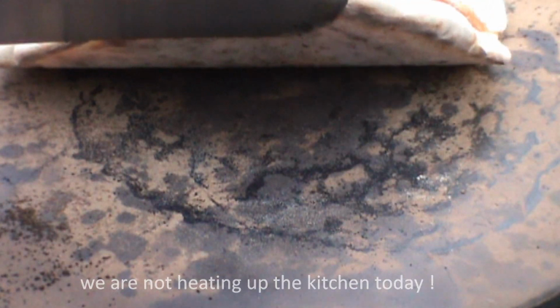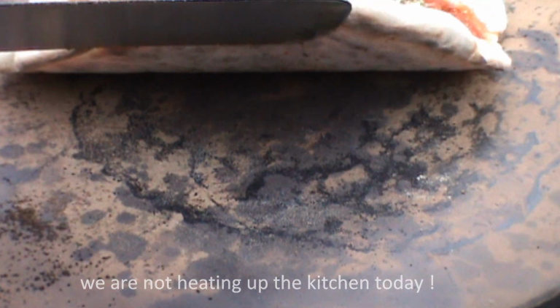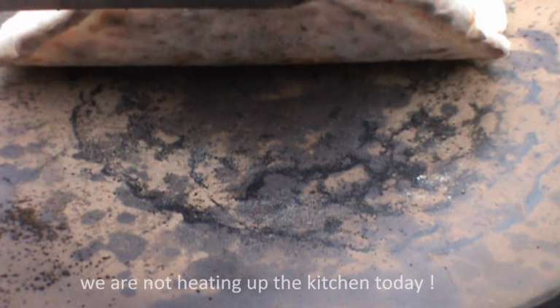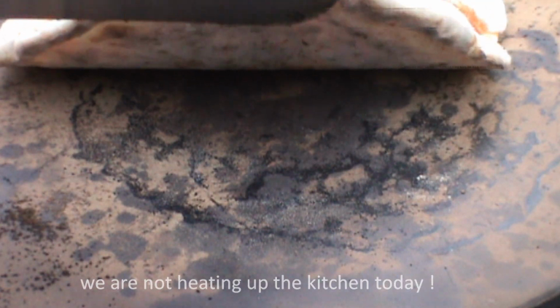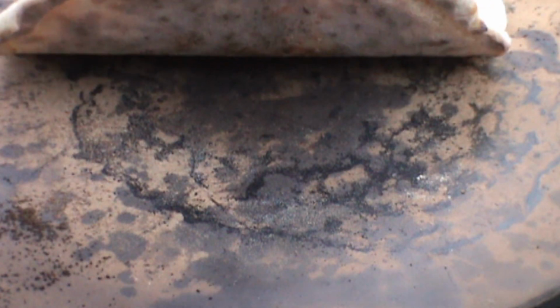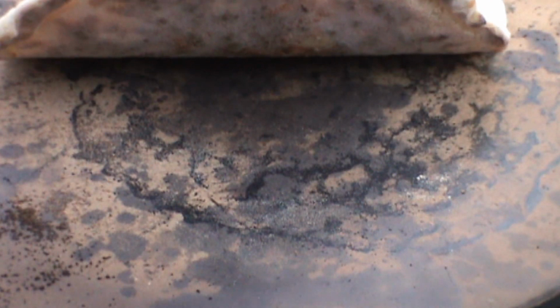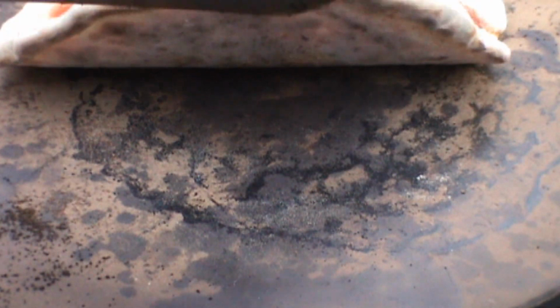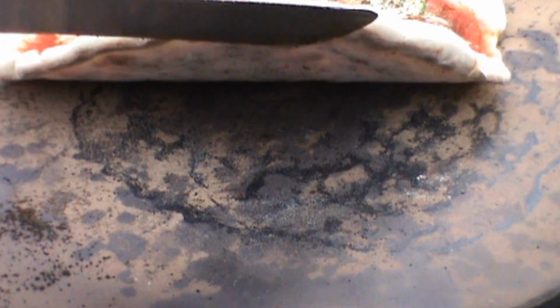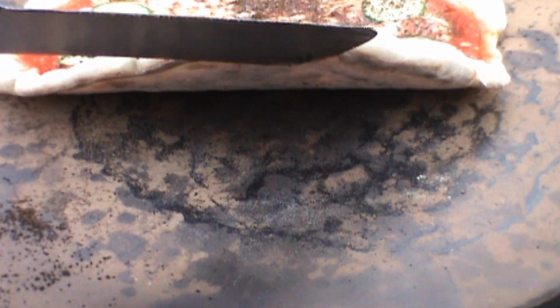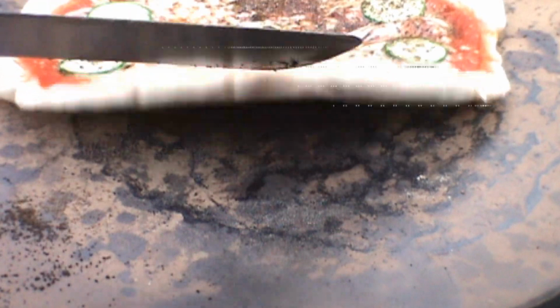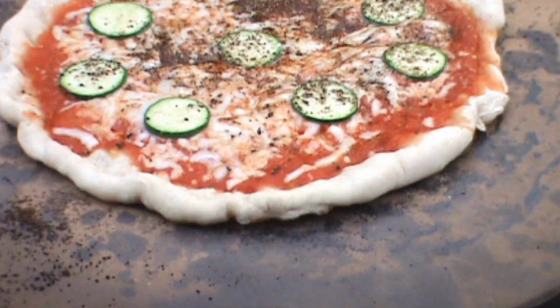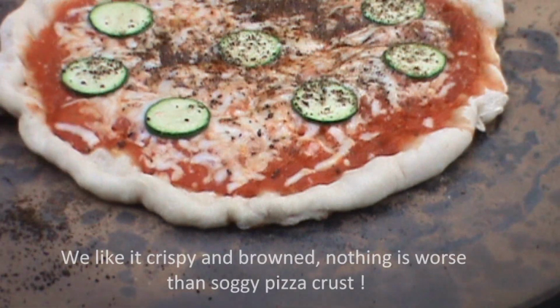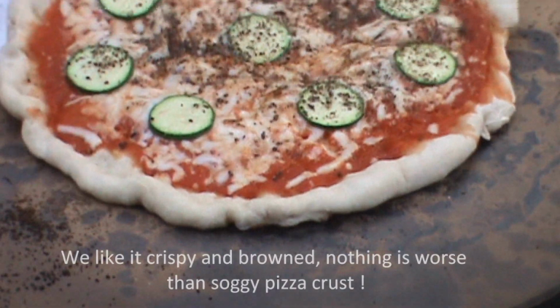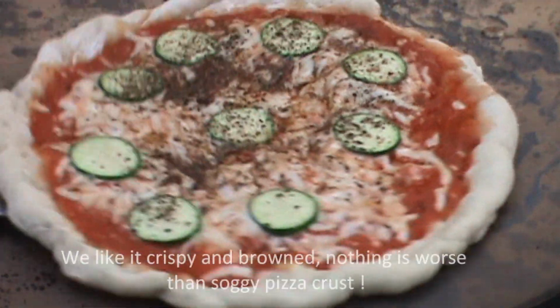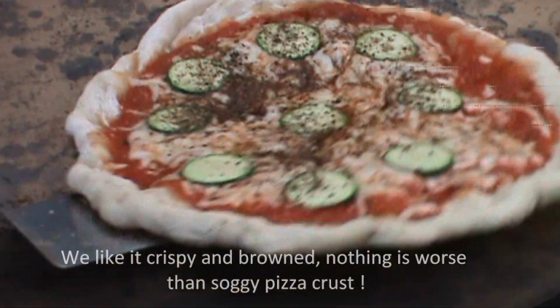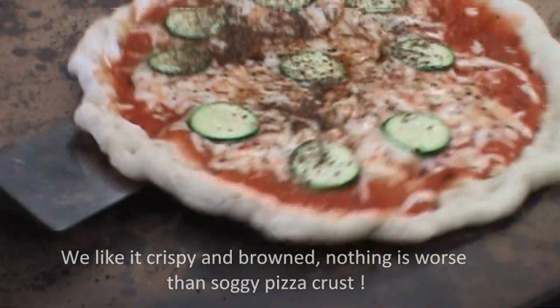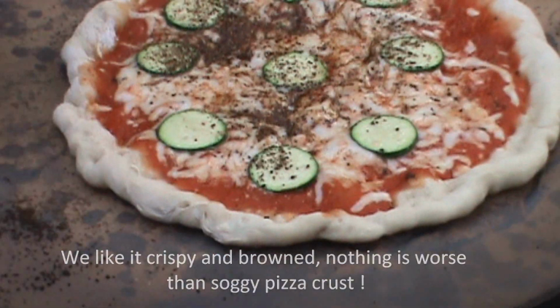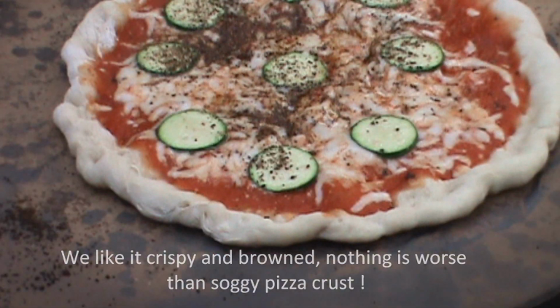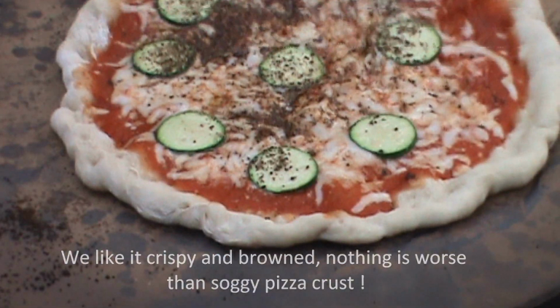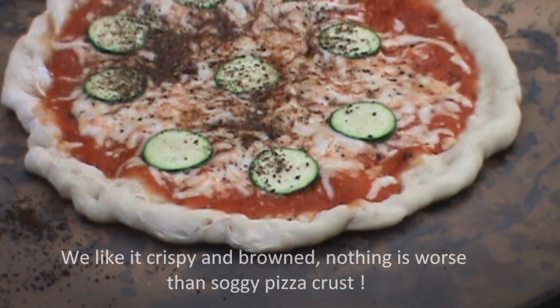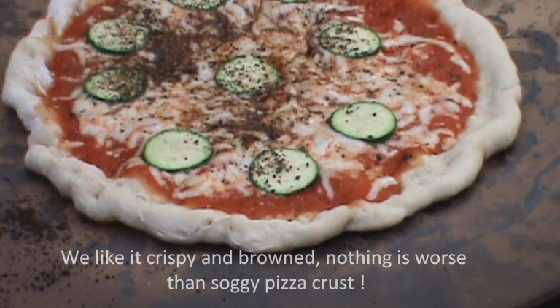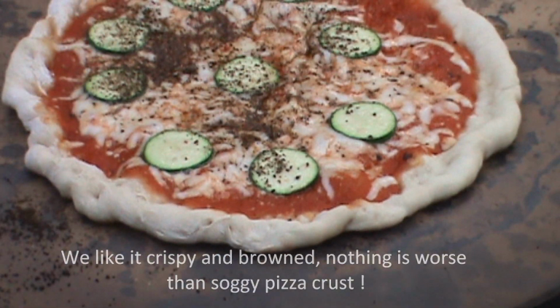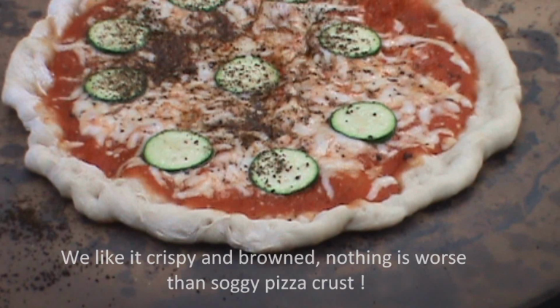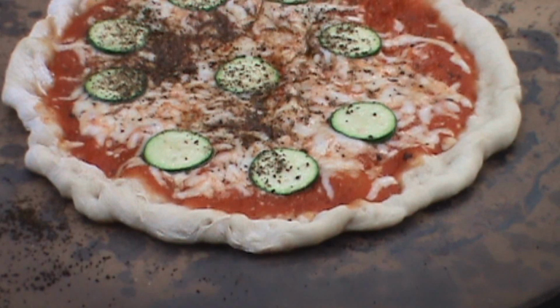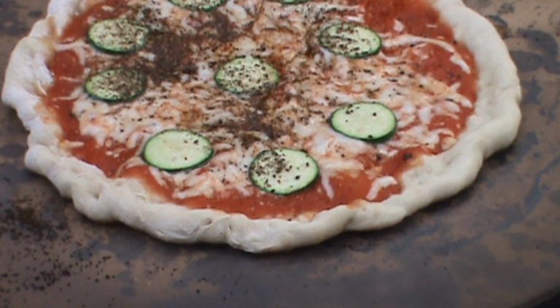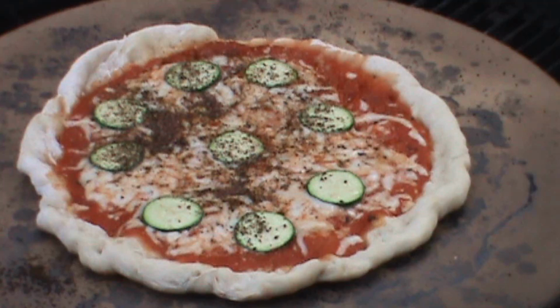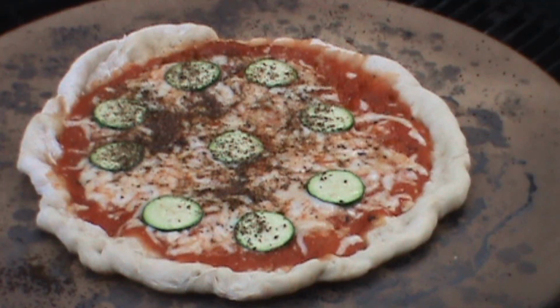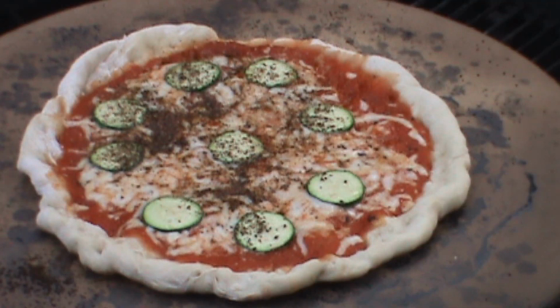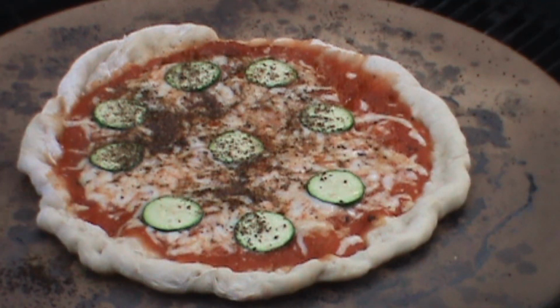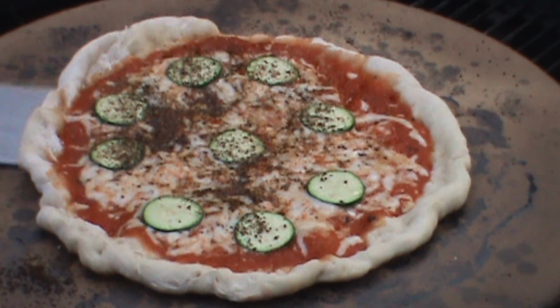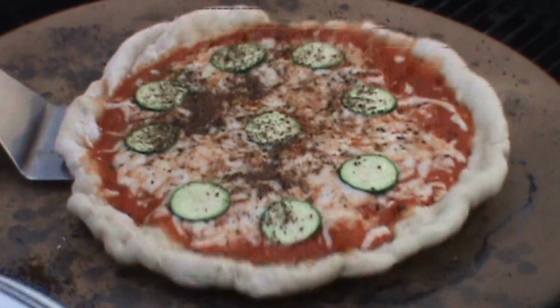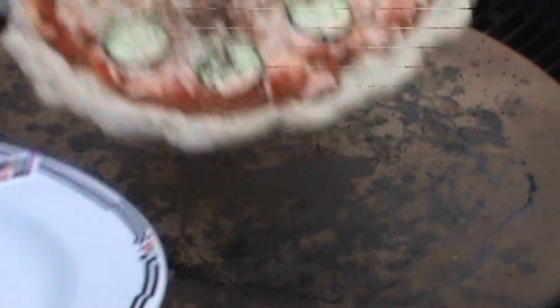See that color? That's what we're looking for on the crust. I like it. You can rotate it a little bit. Almost ready. The pizza's all done.